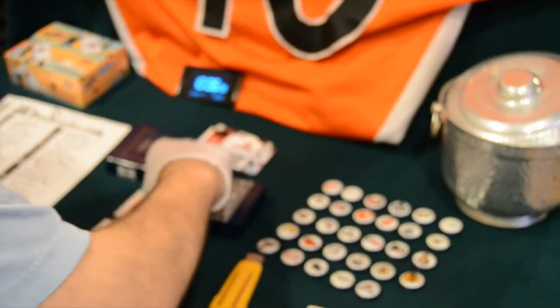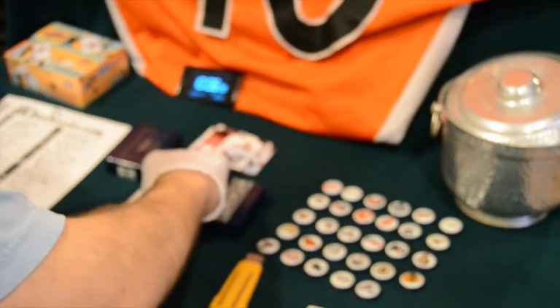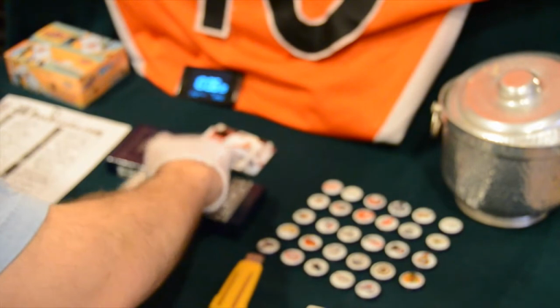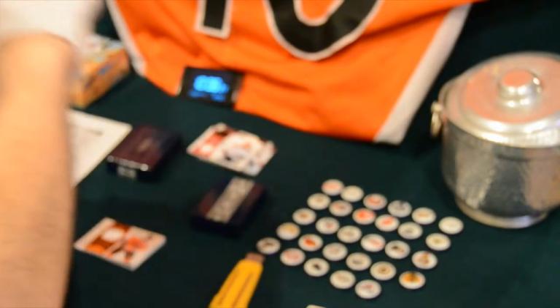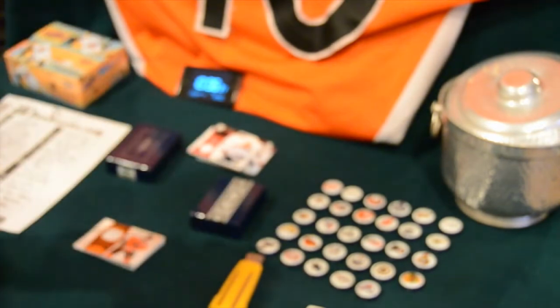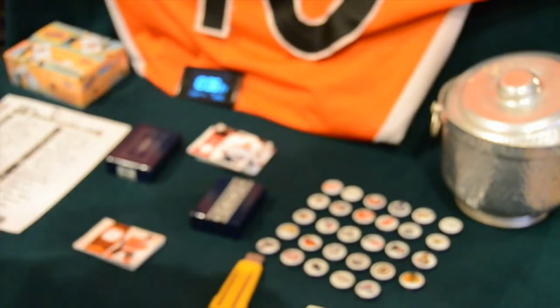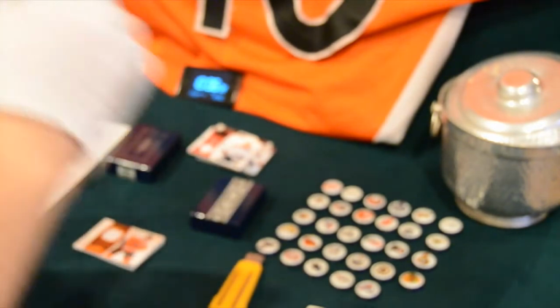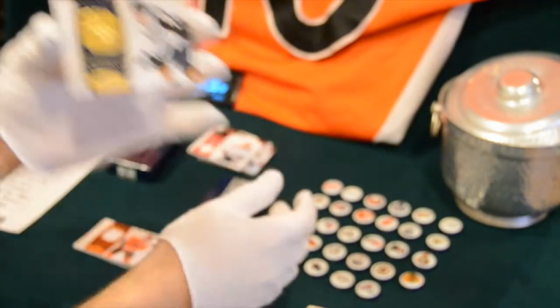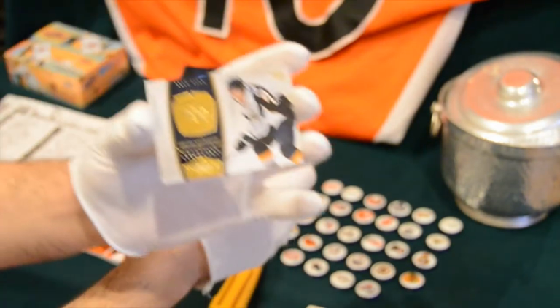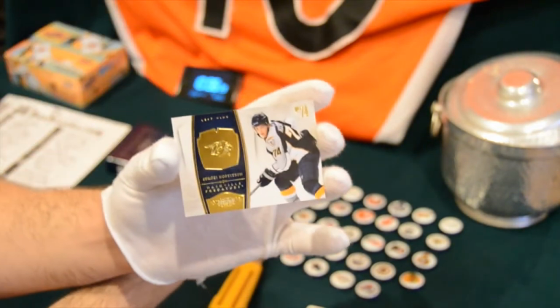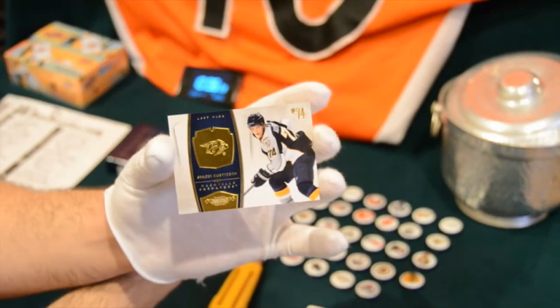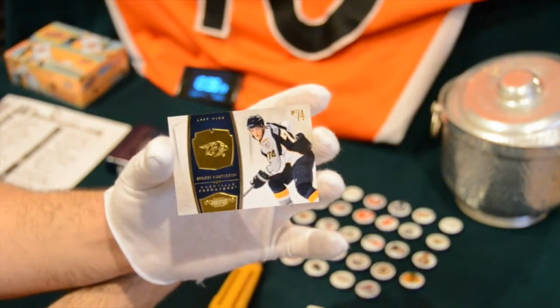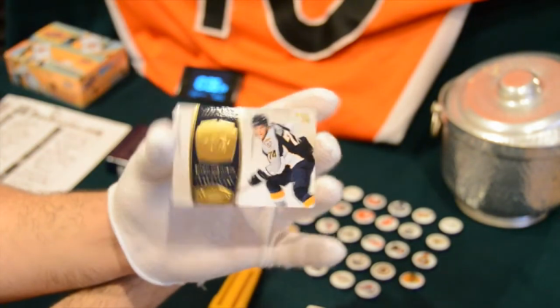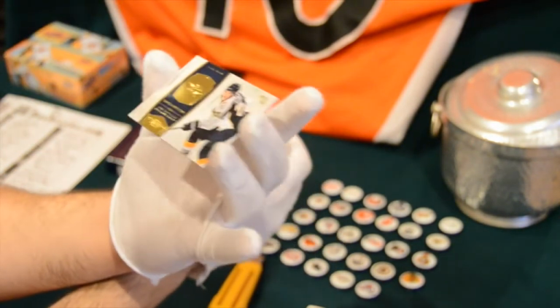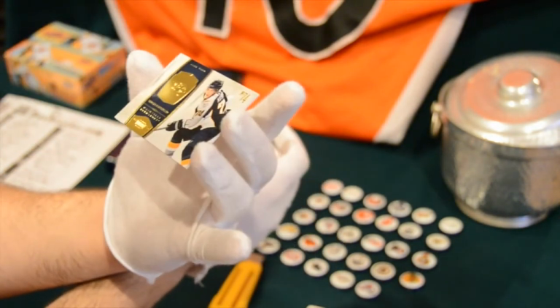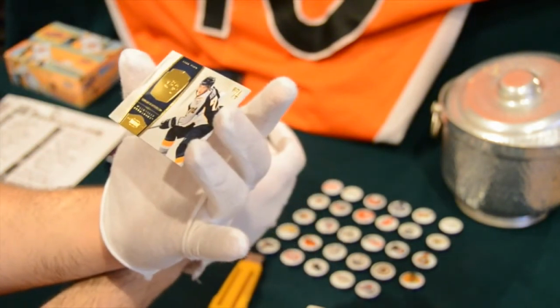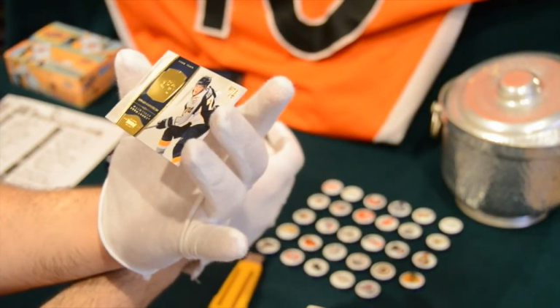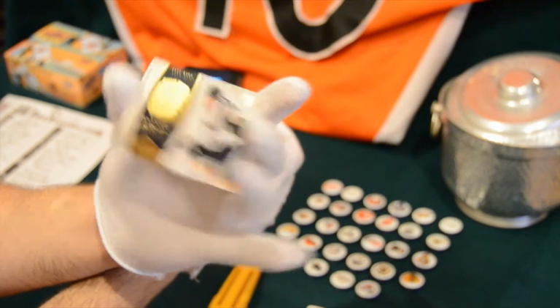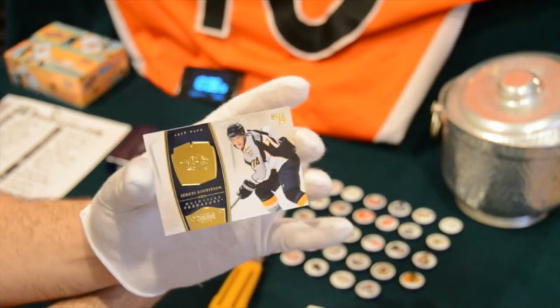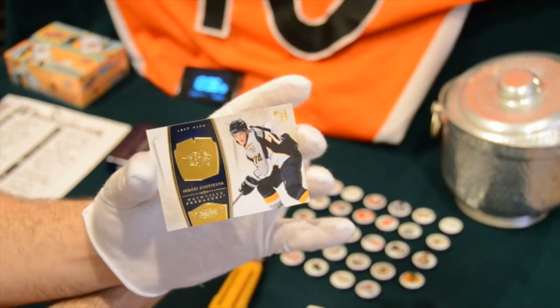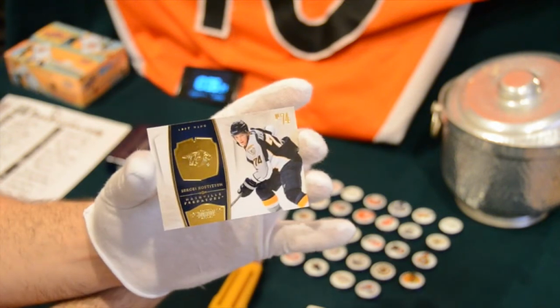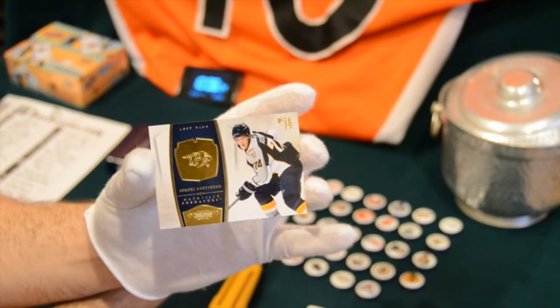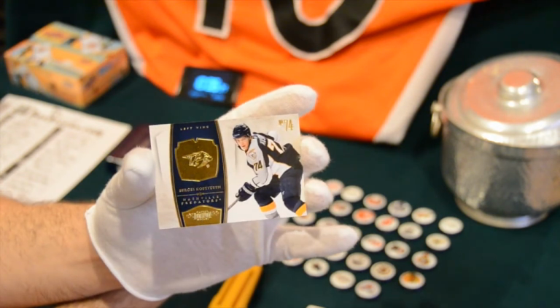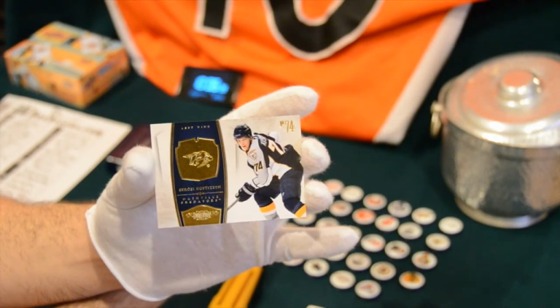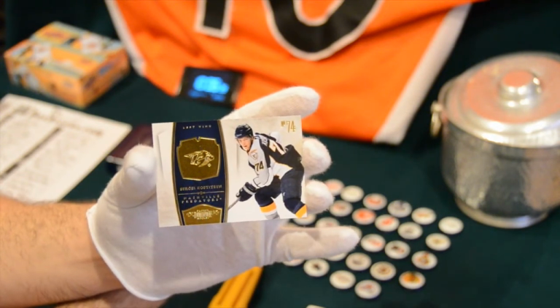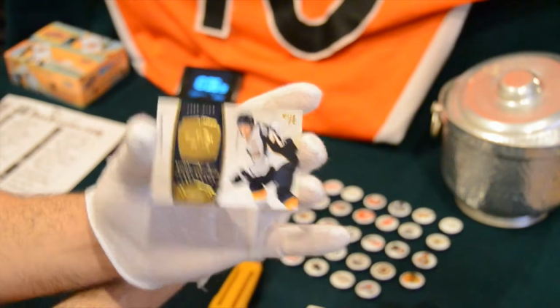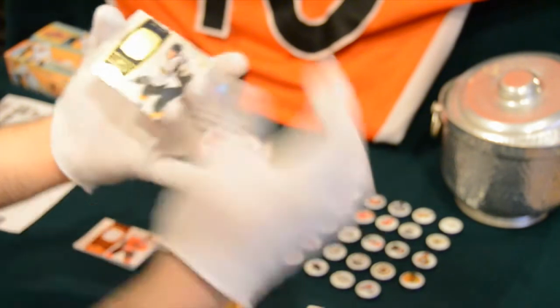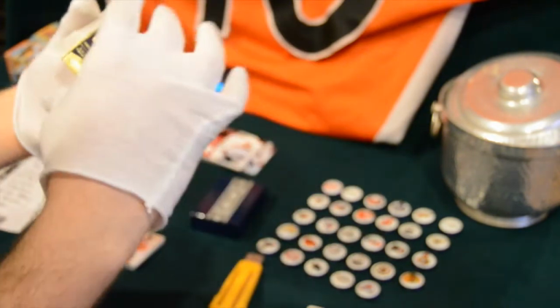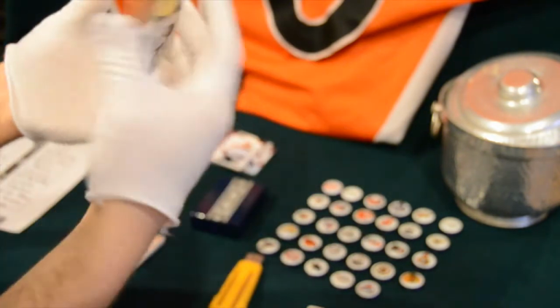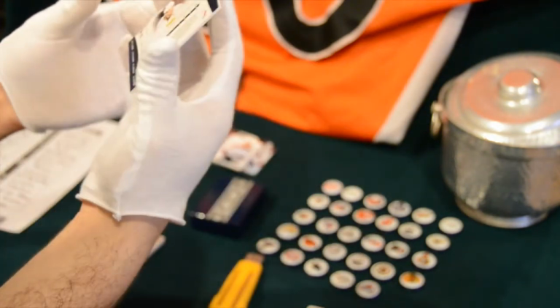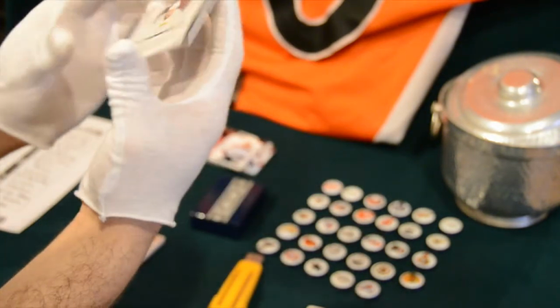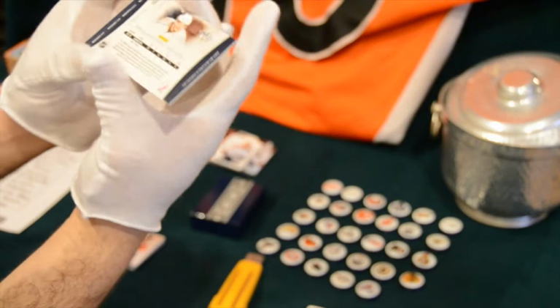Our last base card is for the Predators — Sergei Kostitsyn — and that one is numbered out of 199.